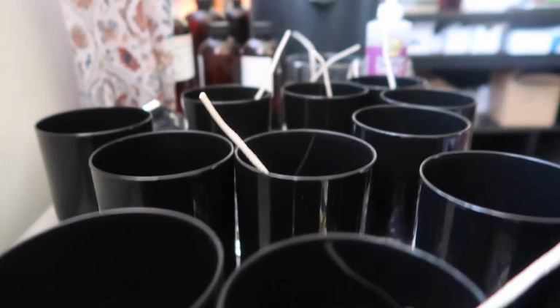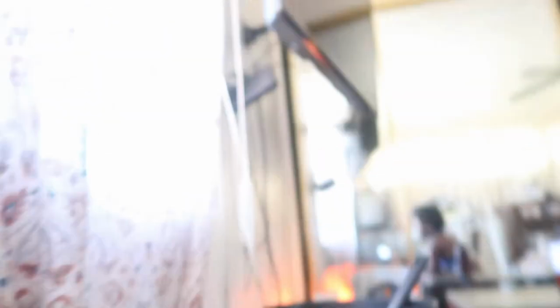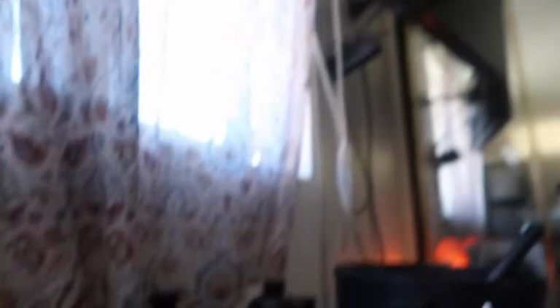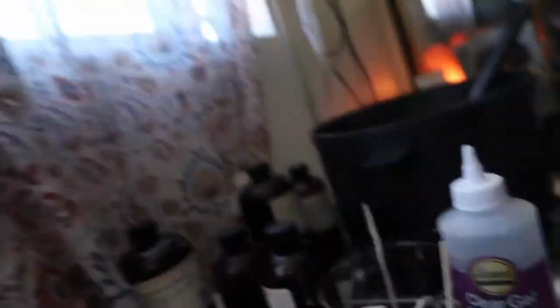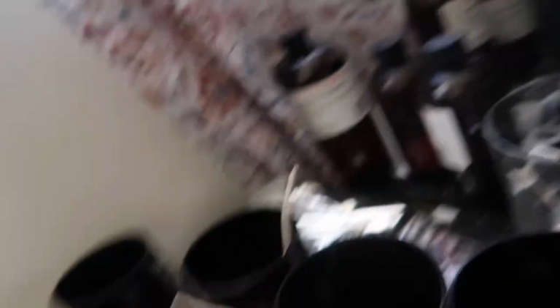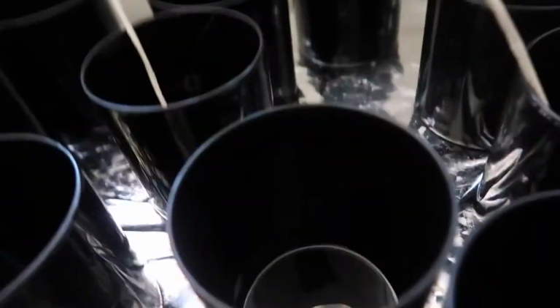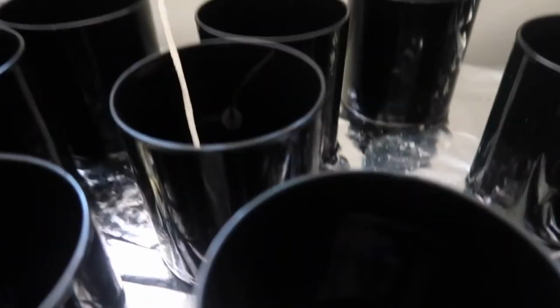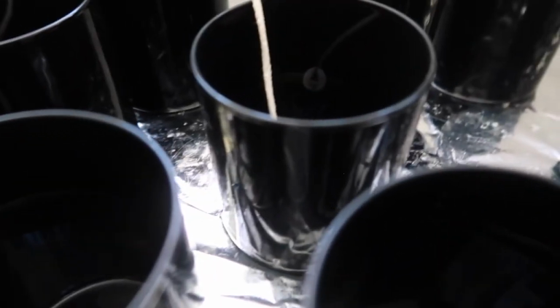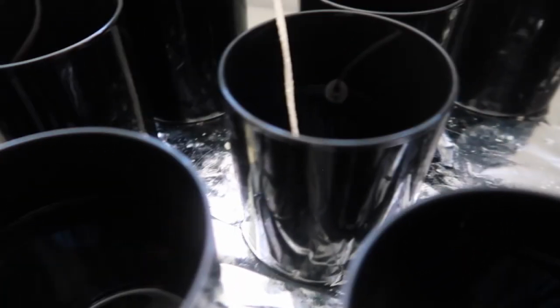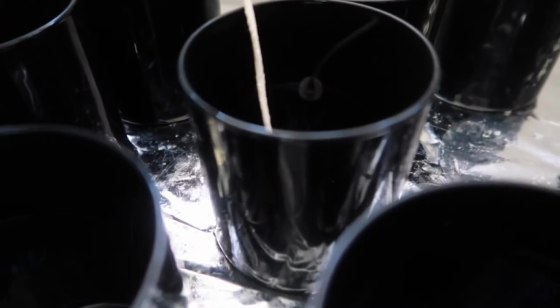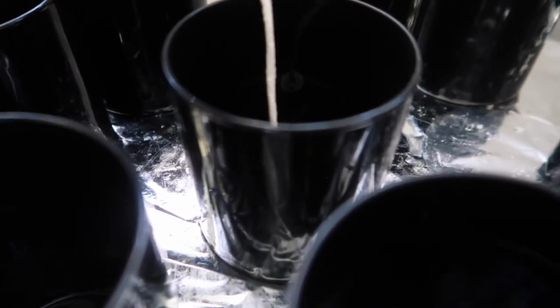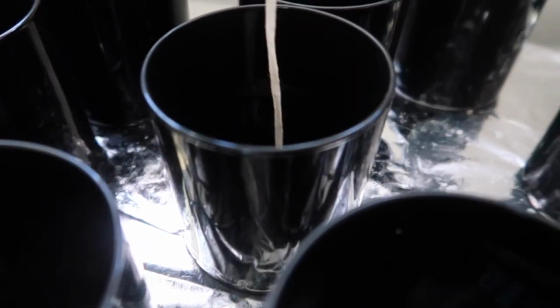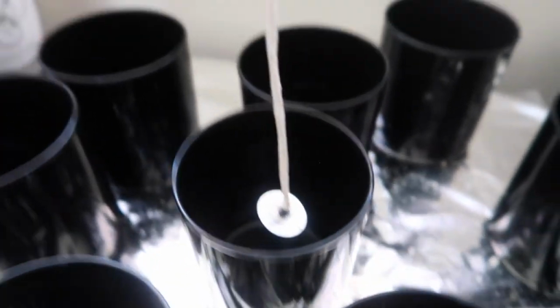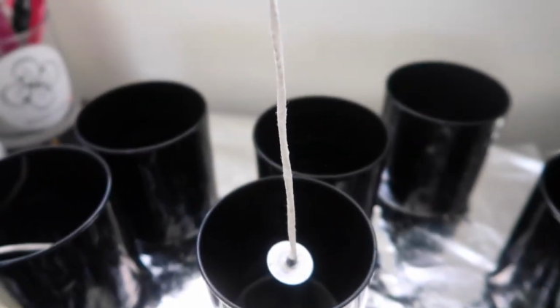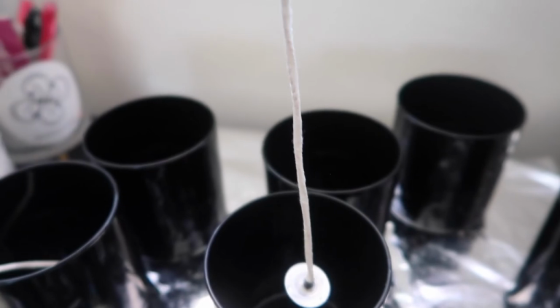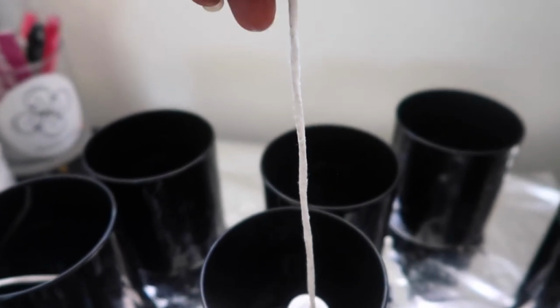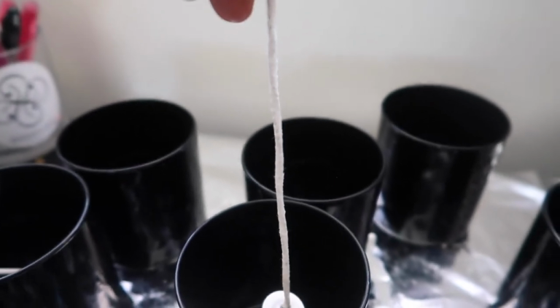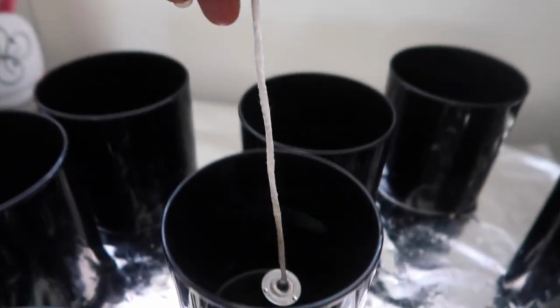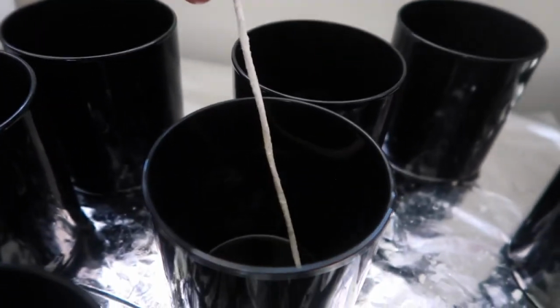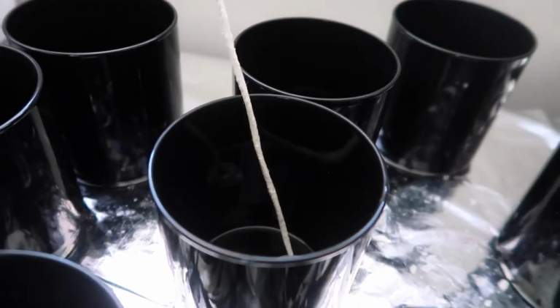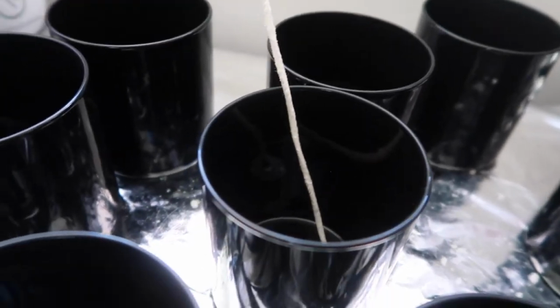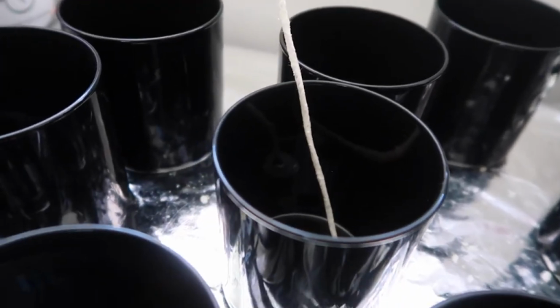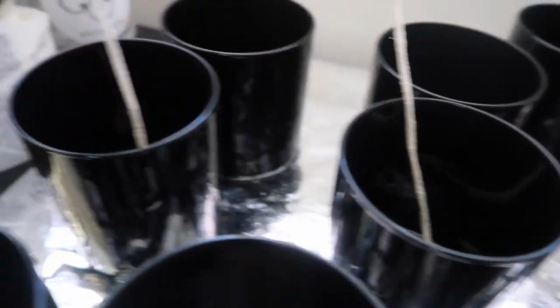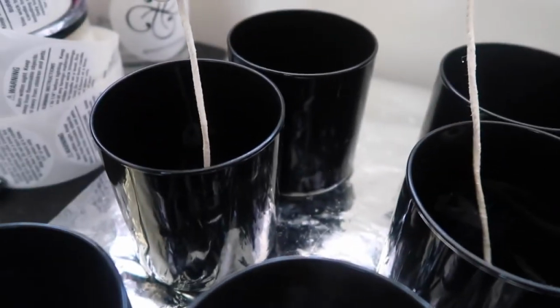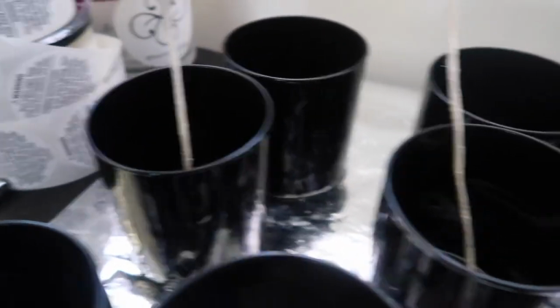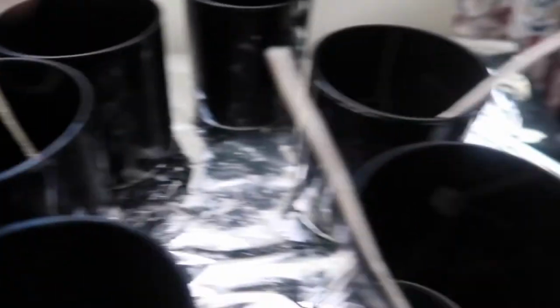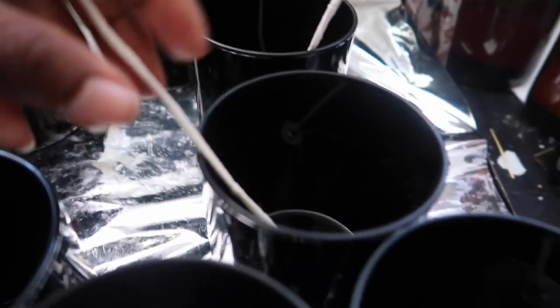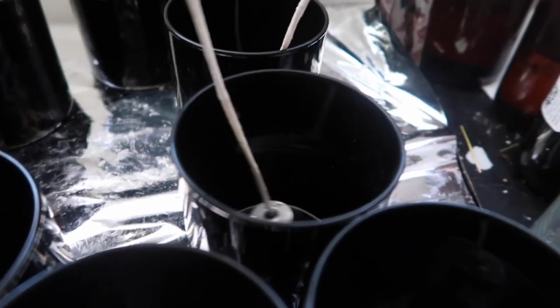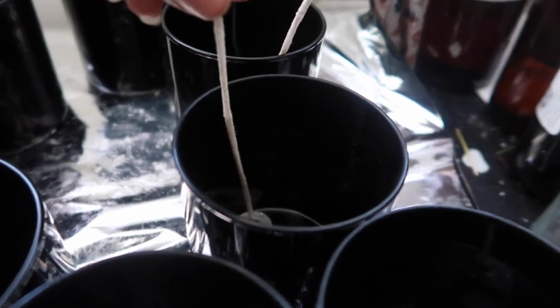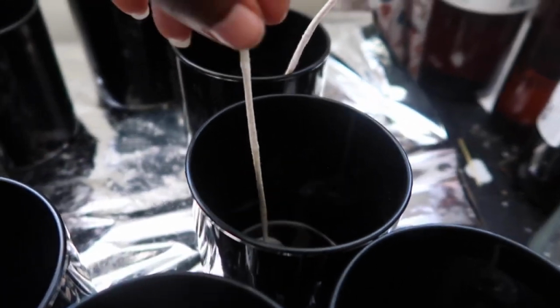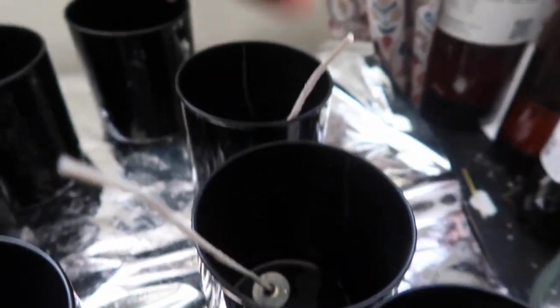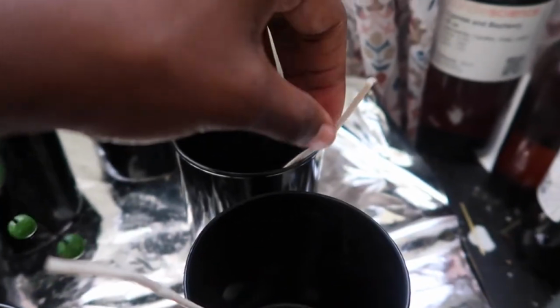Now I'm showing you the outcome for all of the candle wicks. We're just about to put the glue on them, stick them to the jars, and pour our wax in so we can get started.